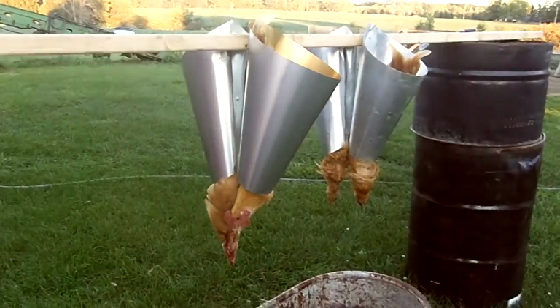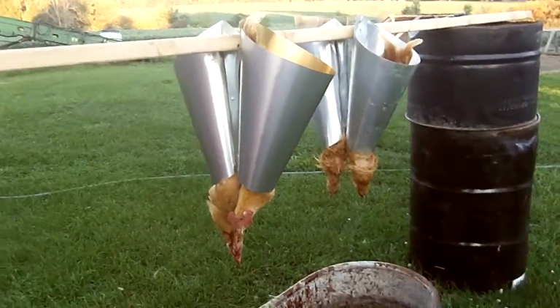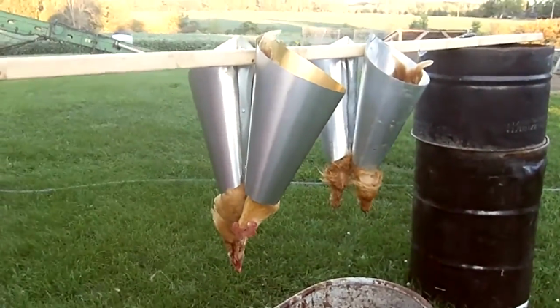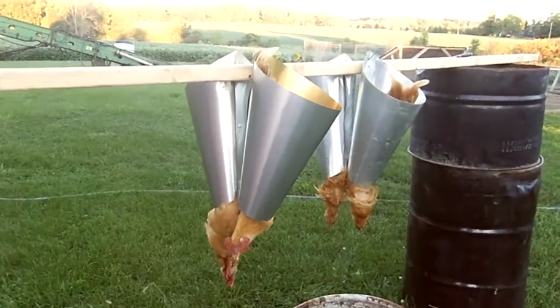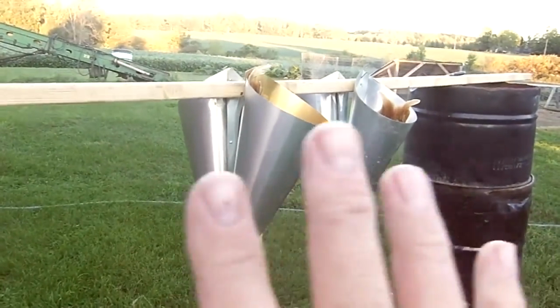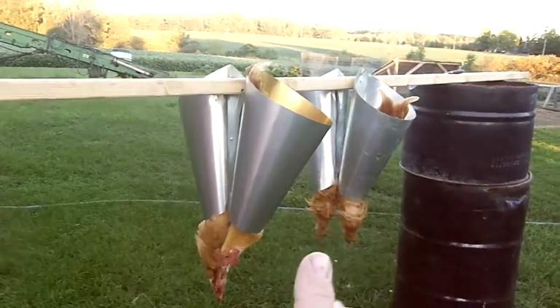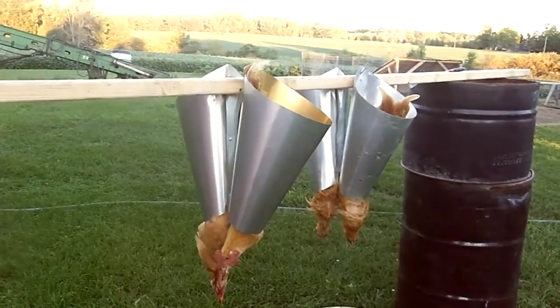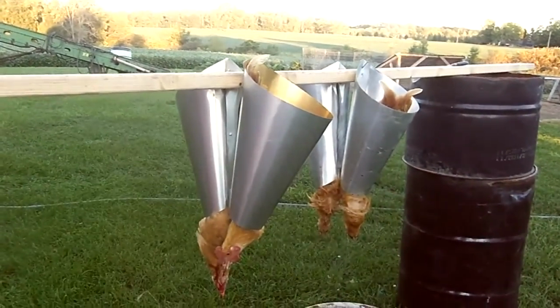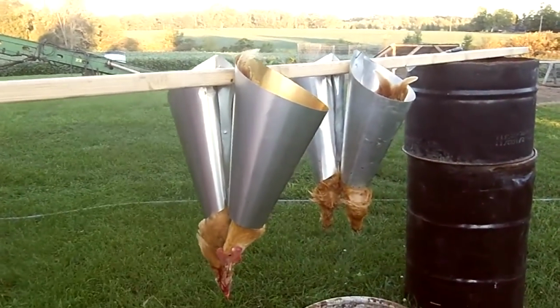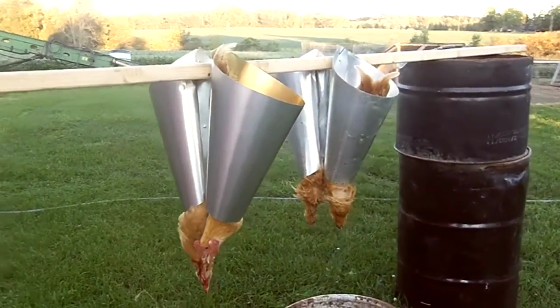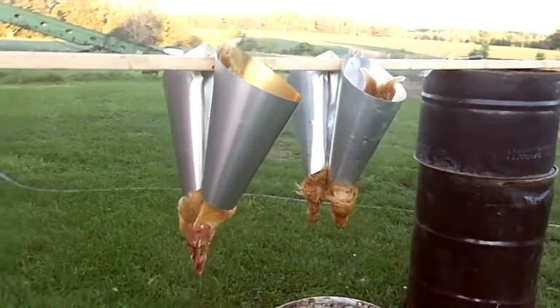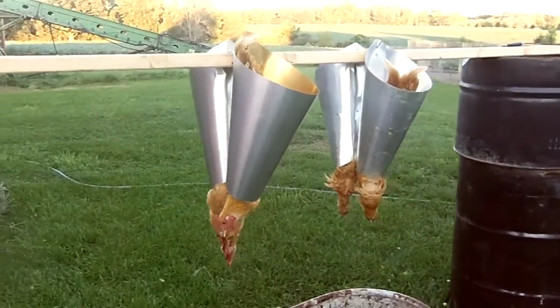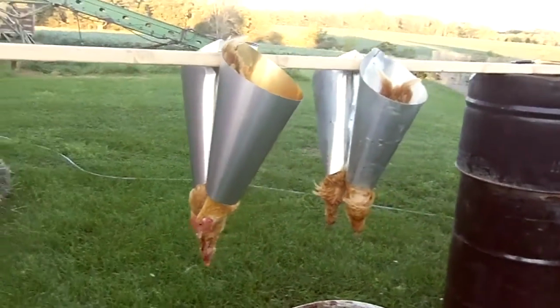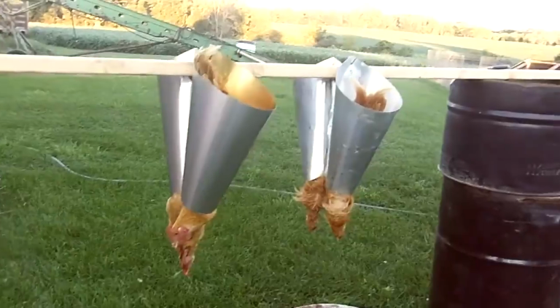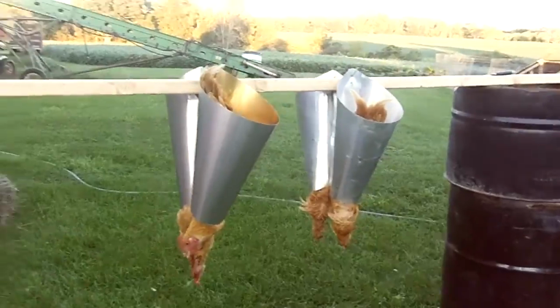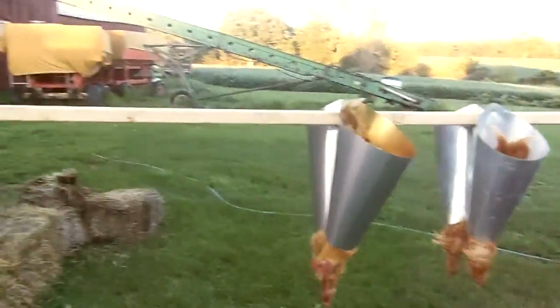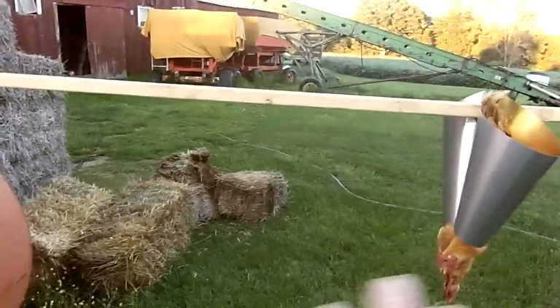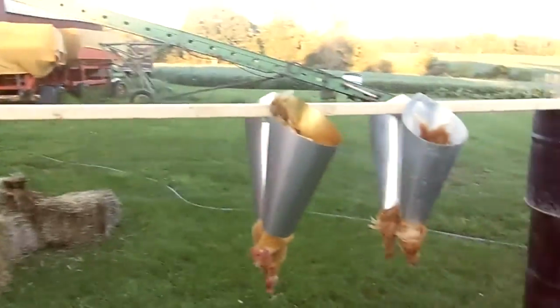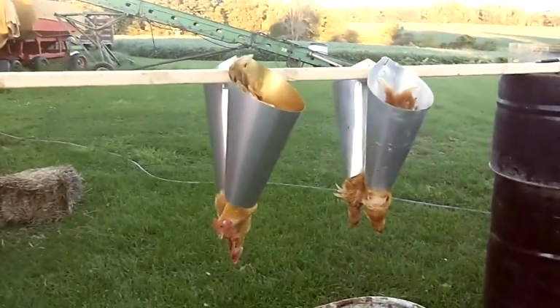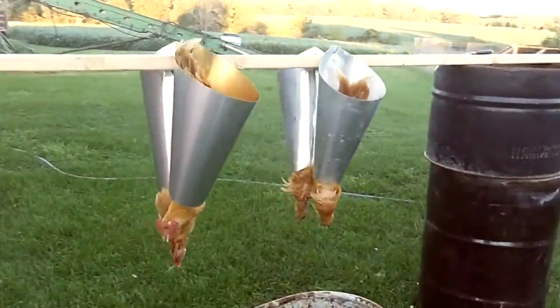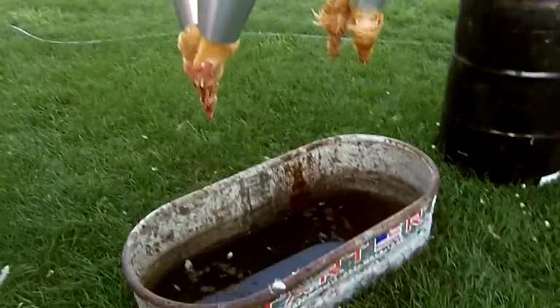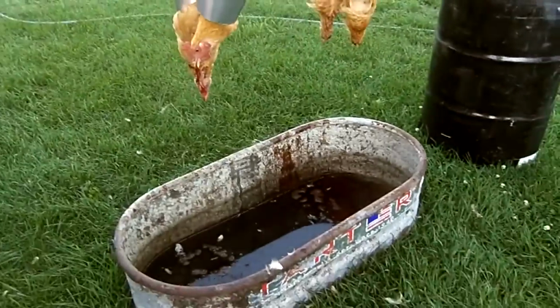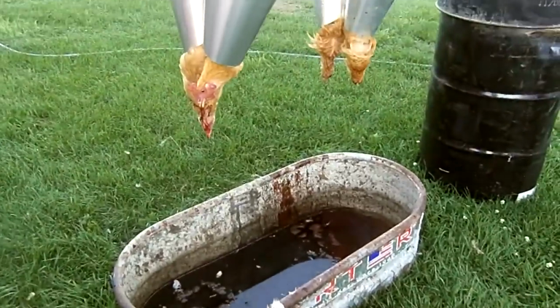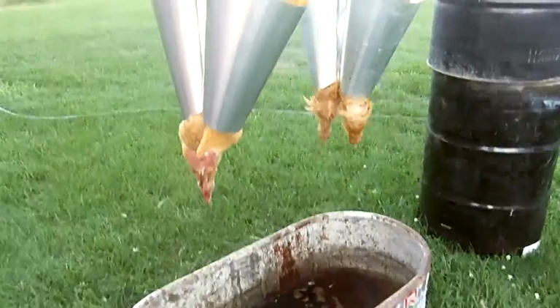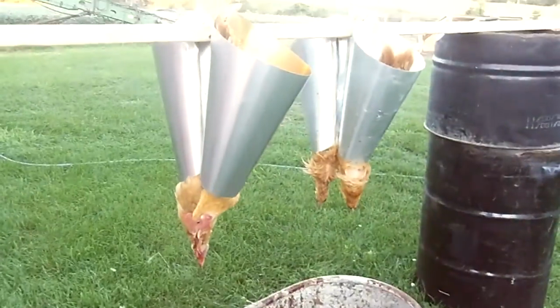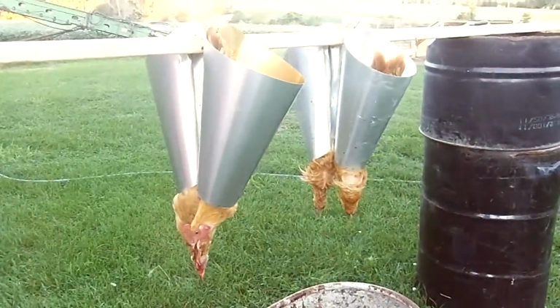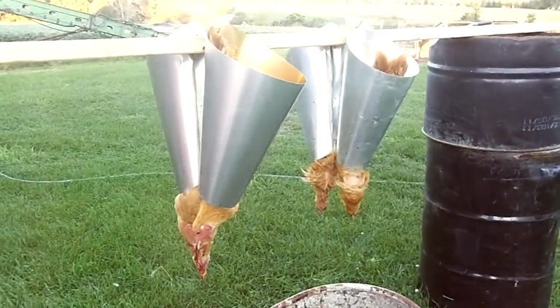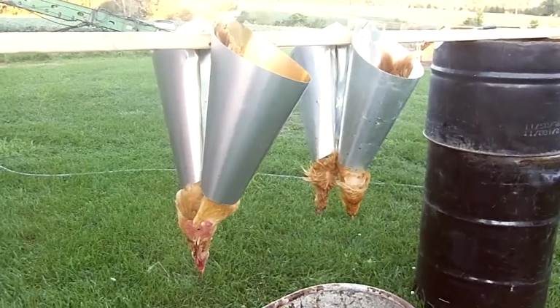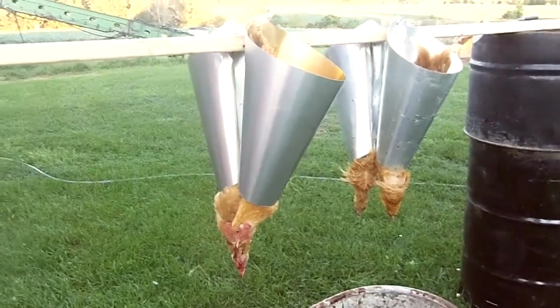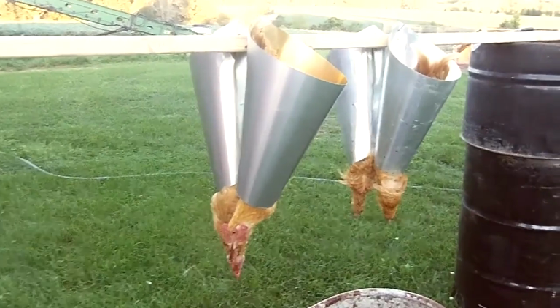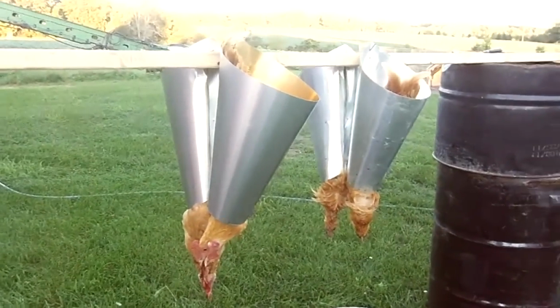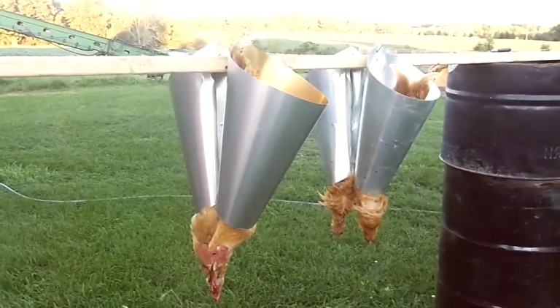We have our kill cones that are homemade and at the moment we just have them suspended from some items in the yard, and we put a stock tank on the ground to catch any blood.